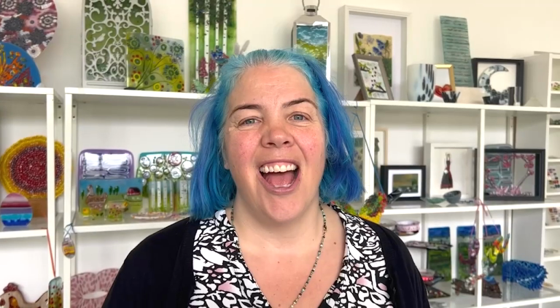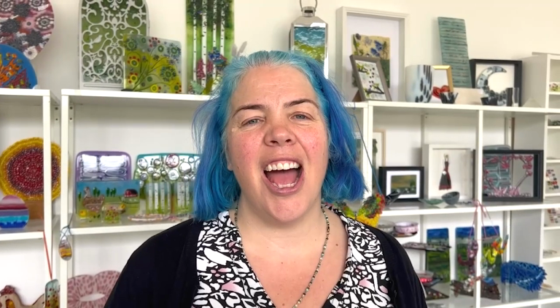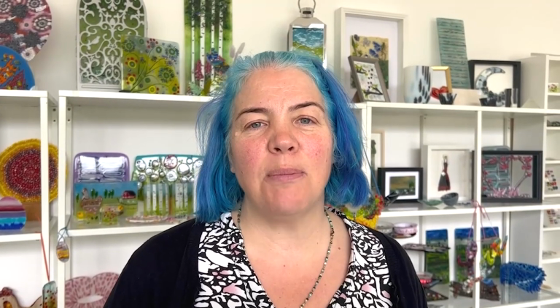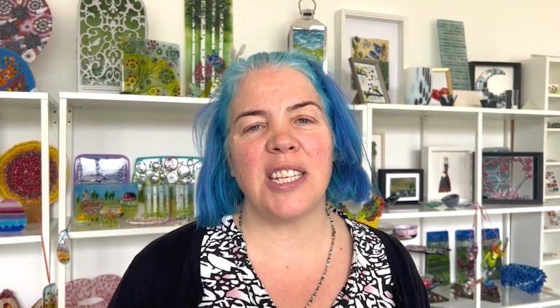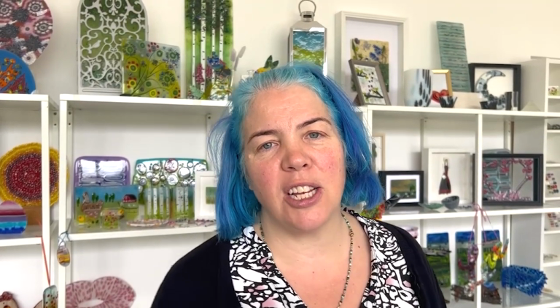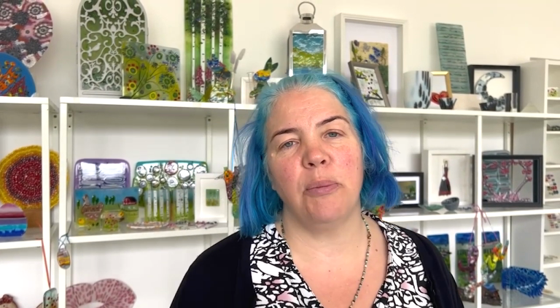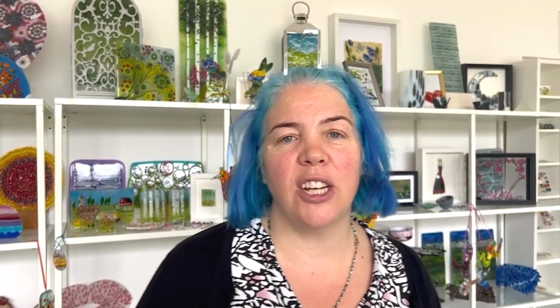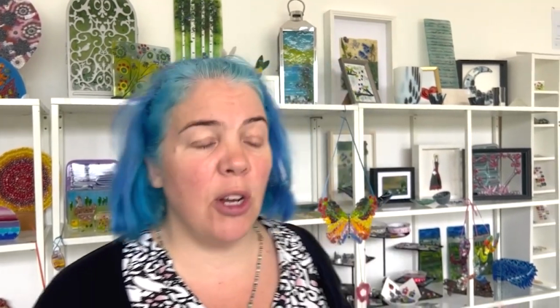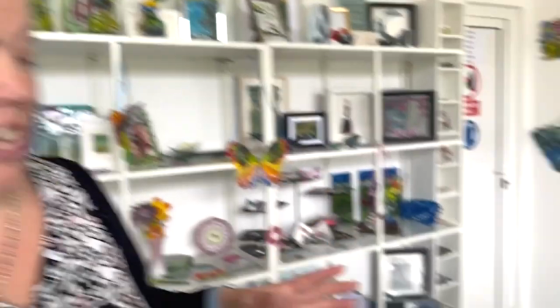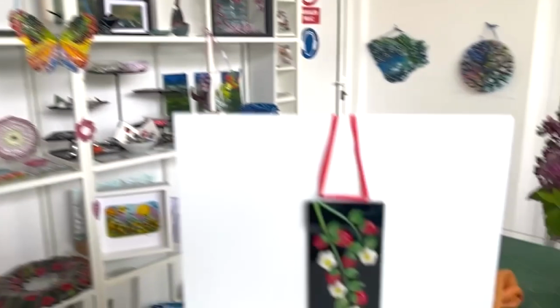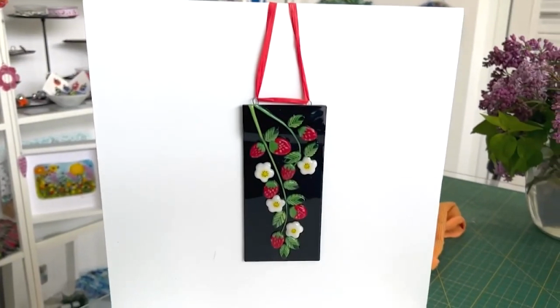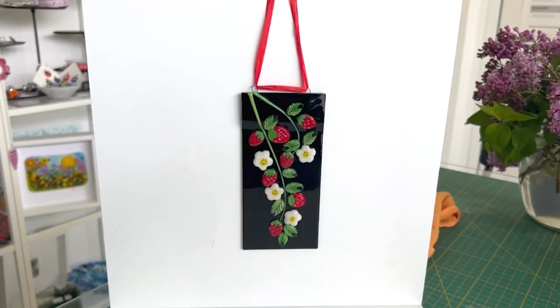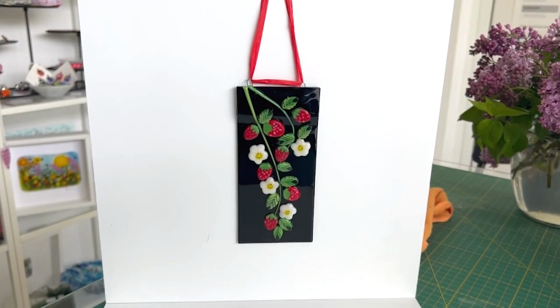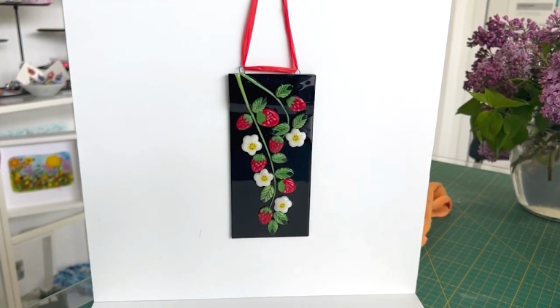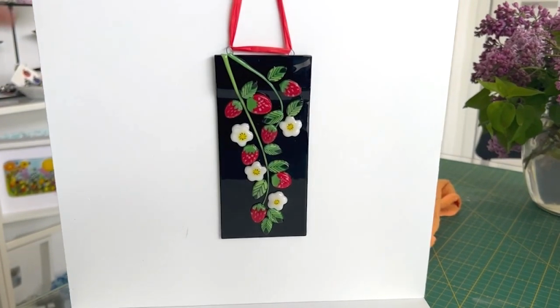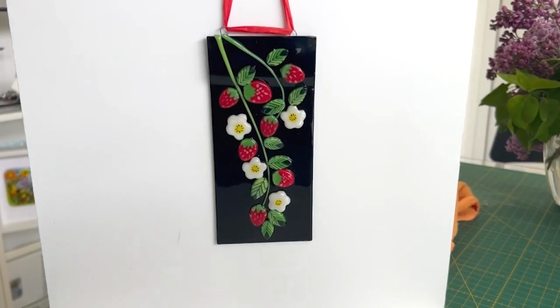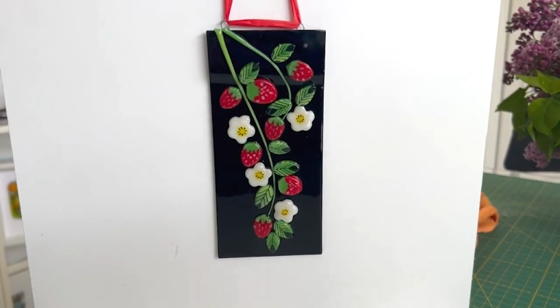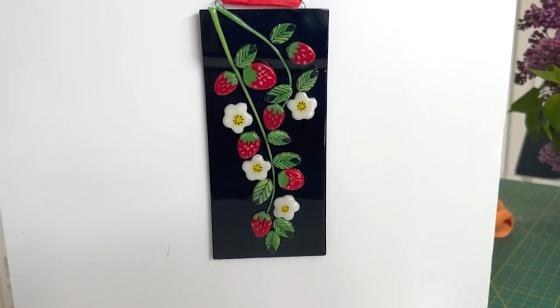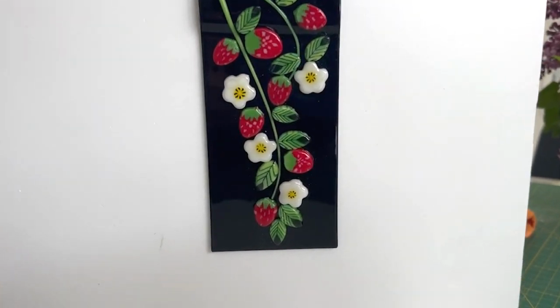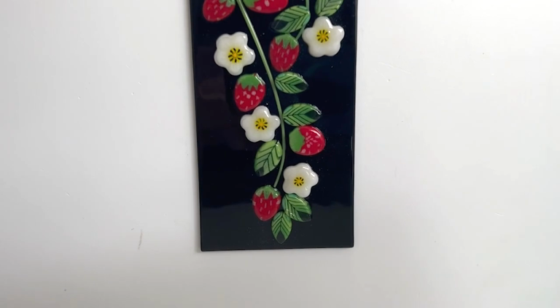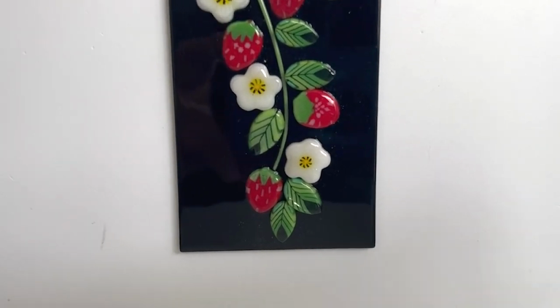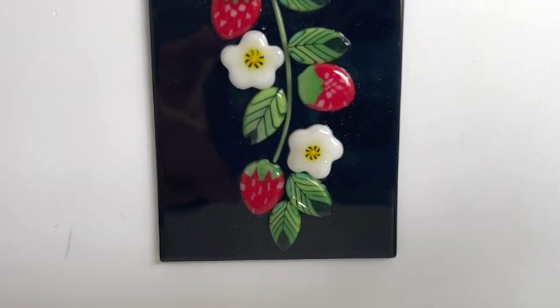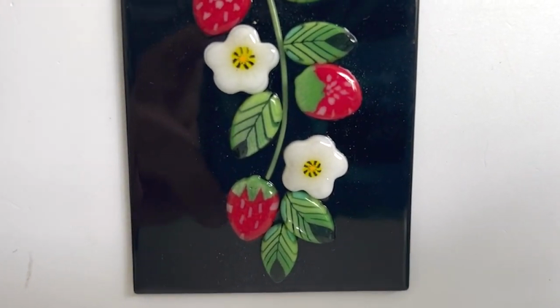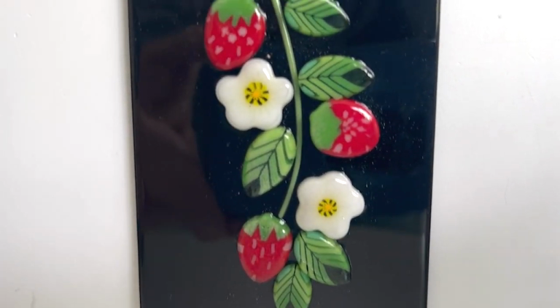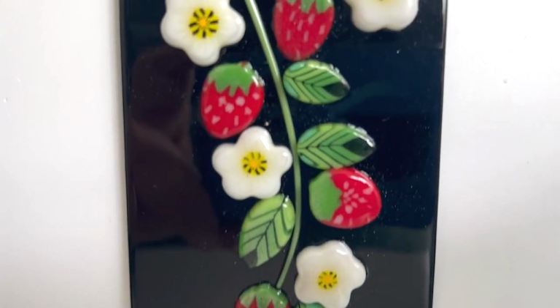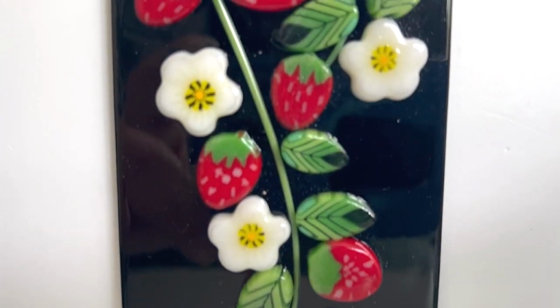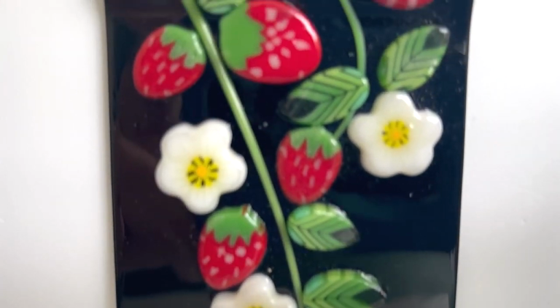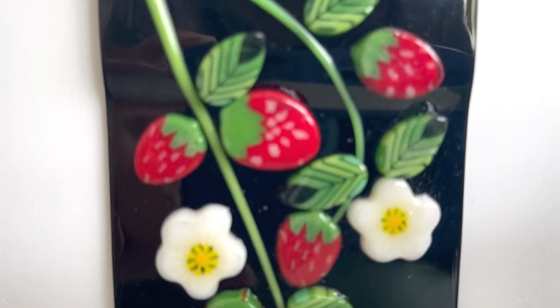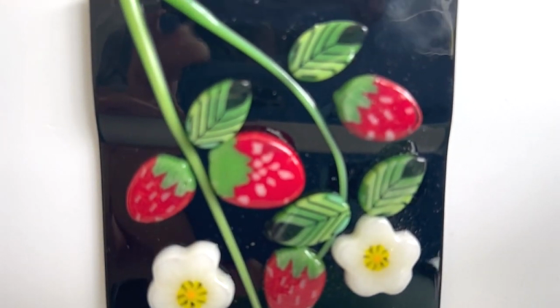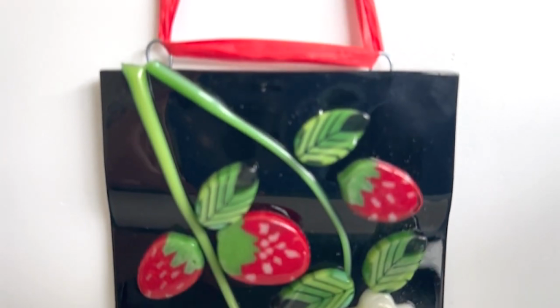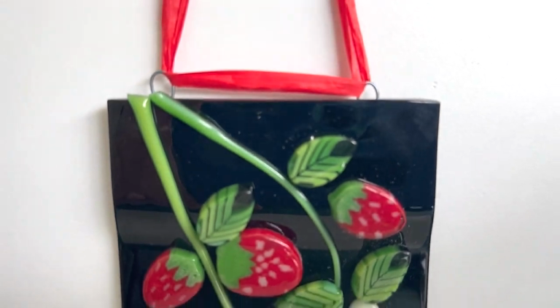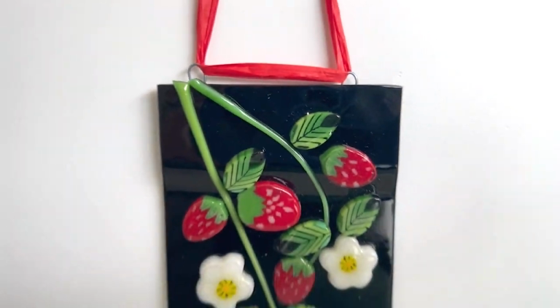Hi and welcome to another Tabless Glass Emporium YouTube video. Today we're looking at this lovely strawberry hanger made on black glass that really makes the strawberries and the strawberry flowers pop, and today I'm going to show you how I made this.